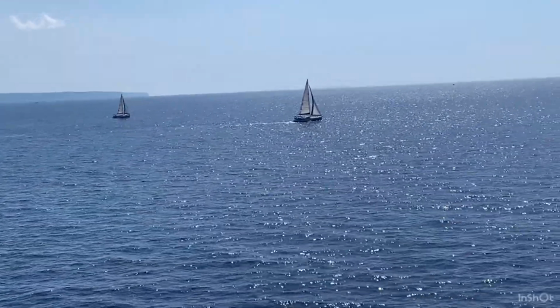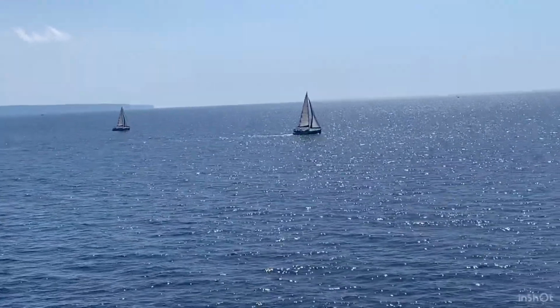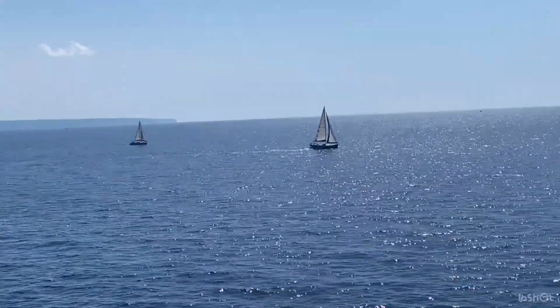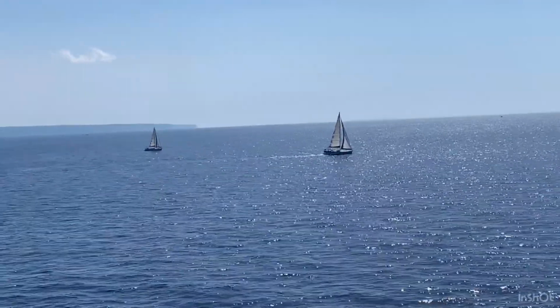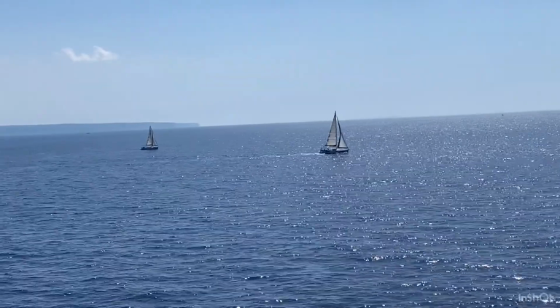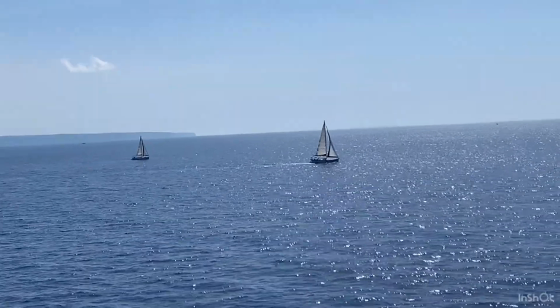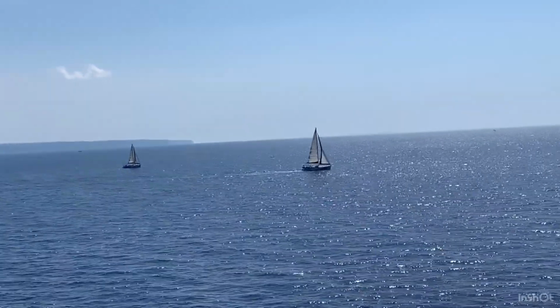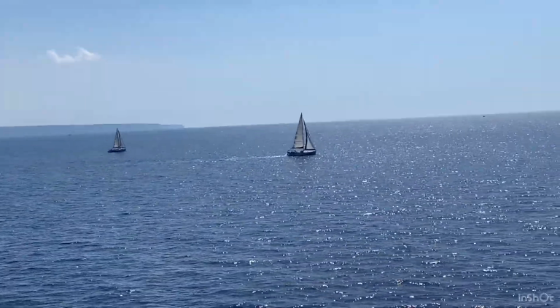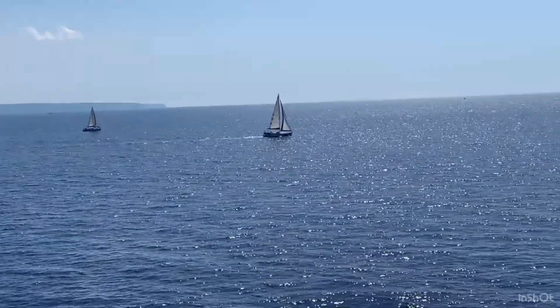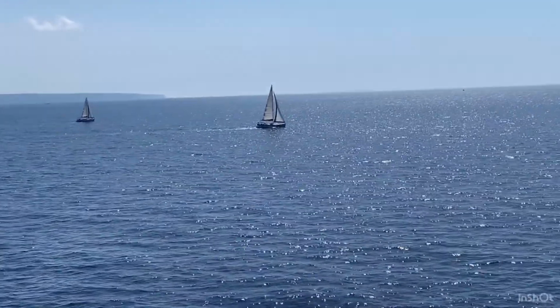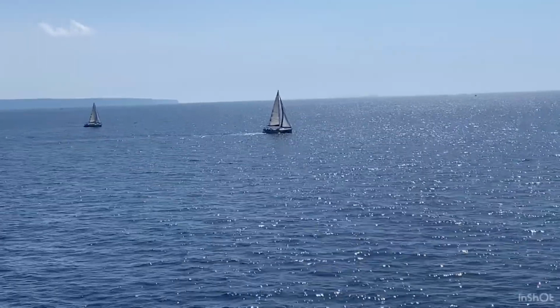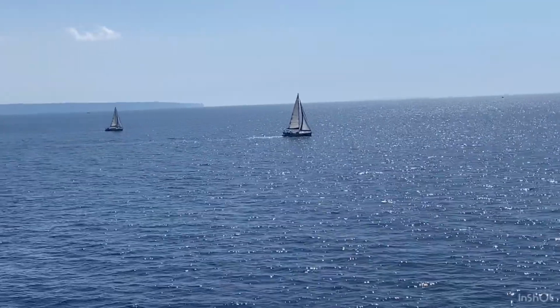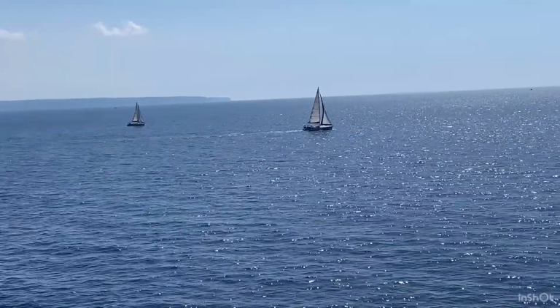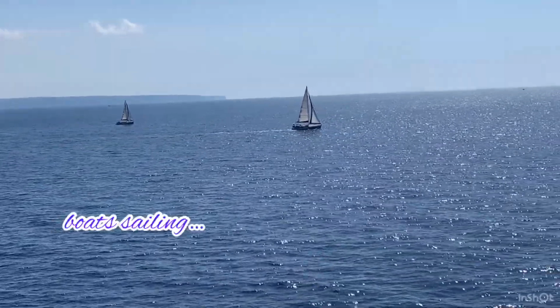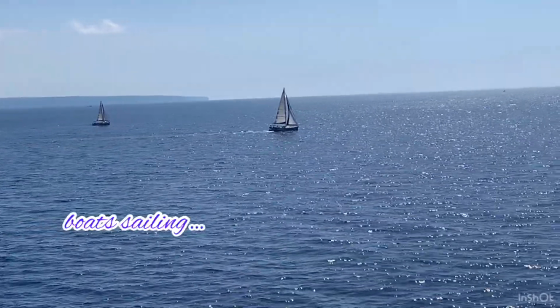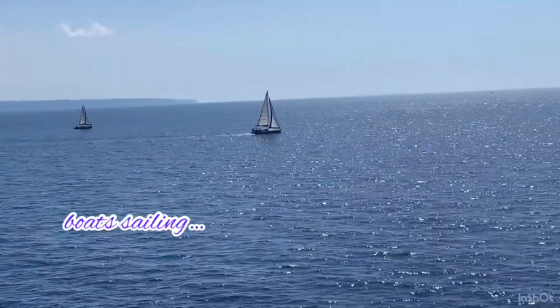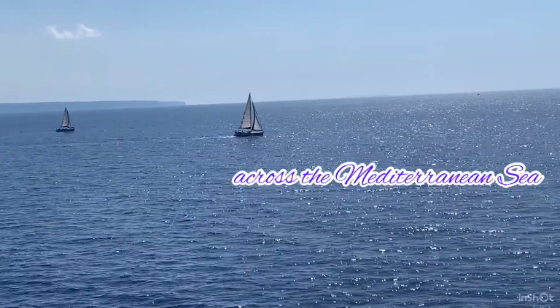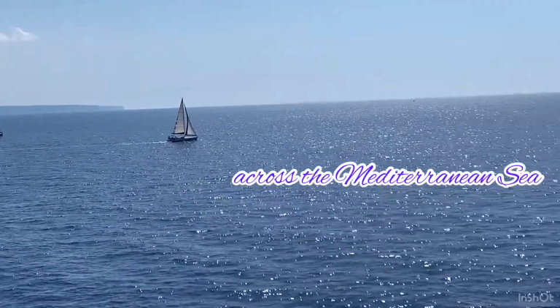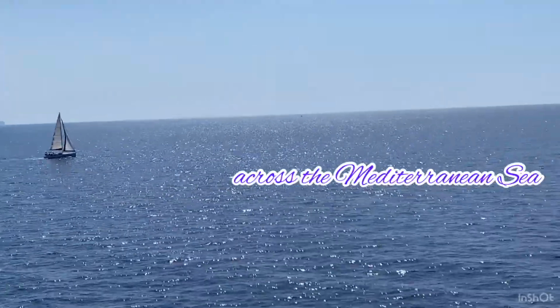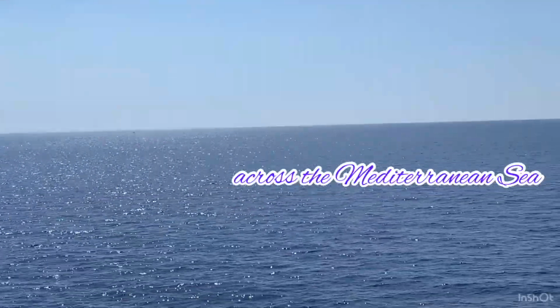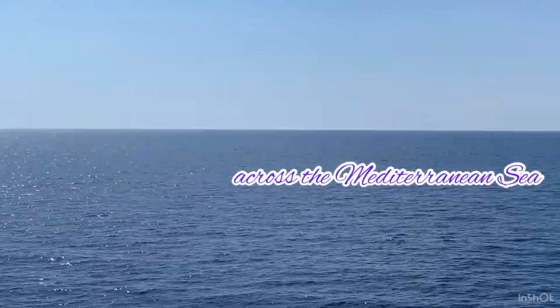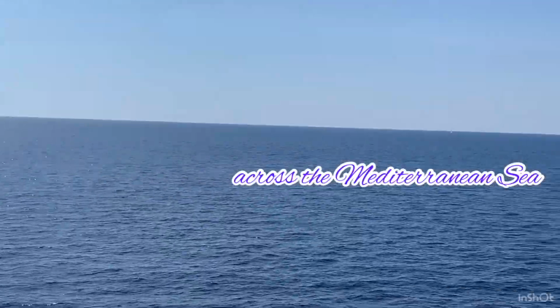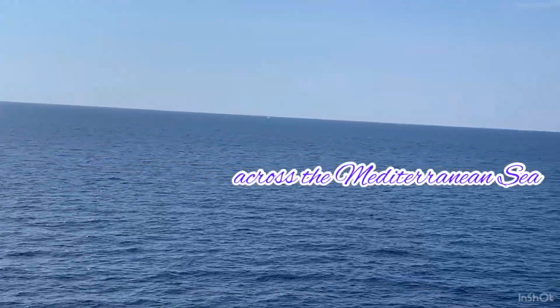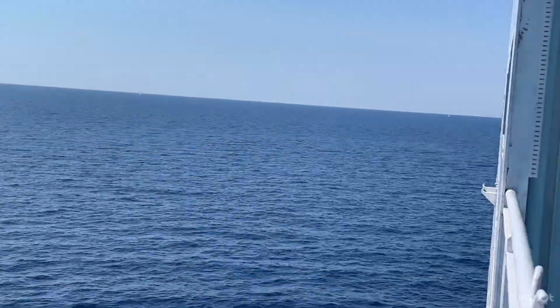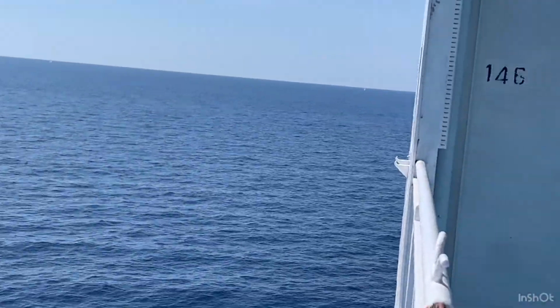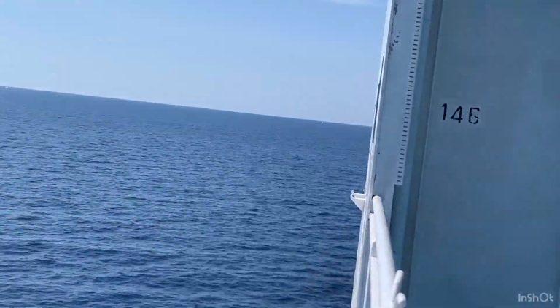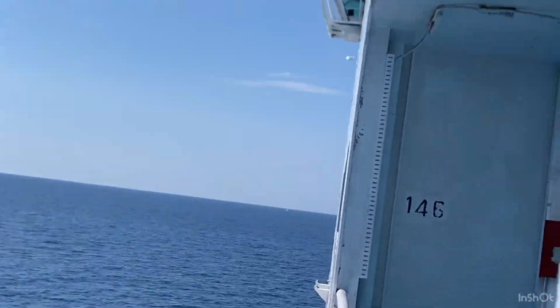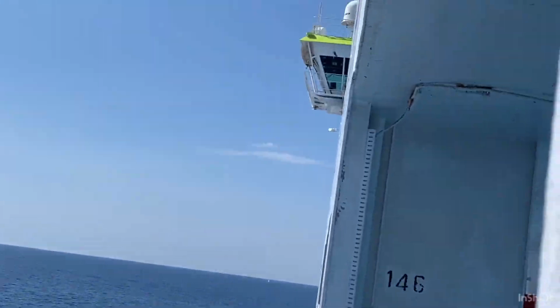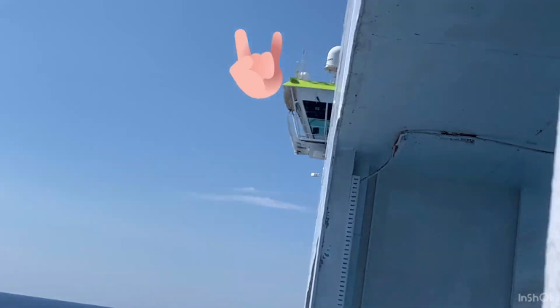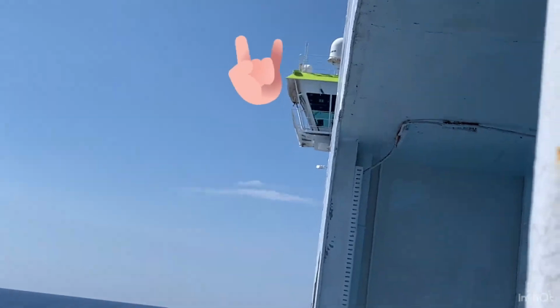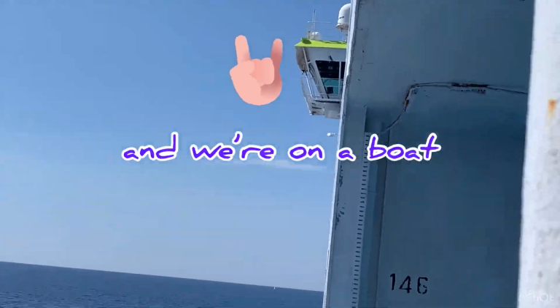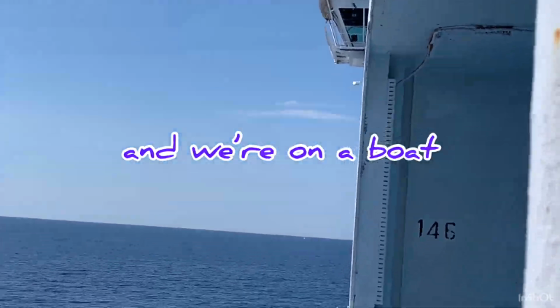There are small boats sailing across the Mediterranean Sea. We are up on a boat, on board the boat.